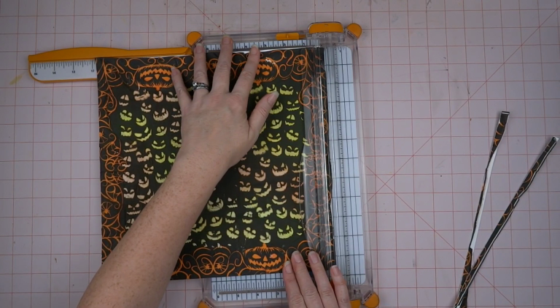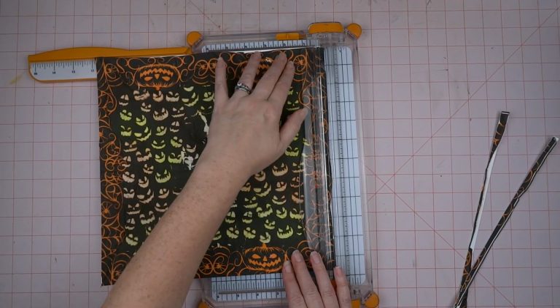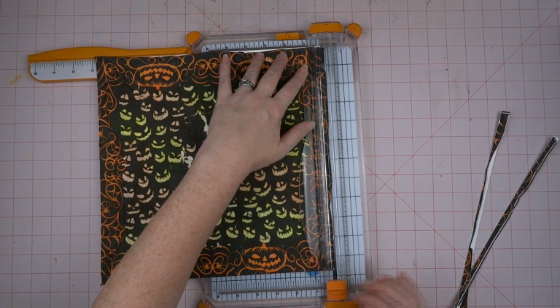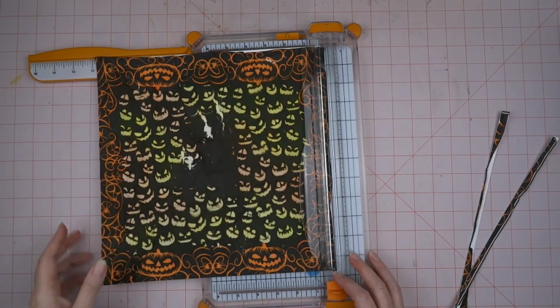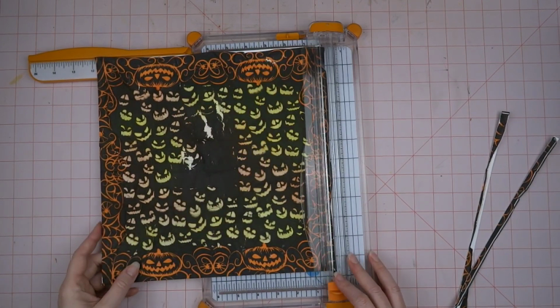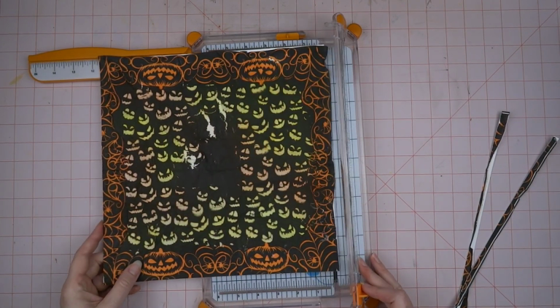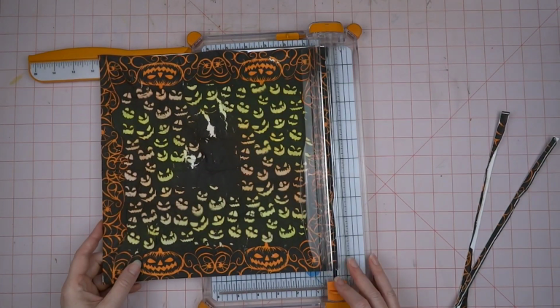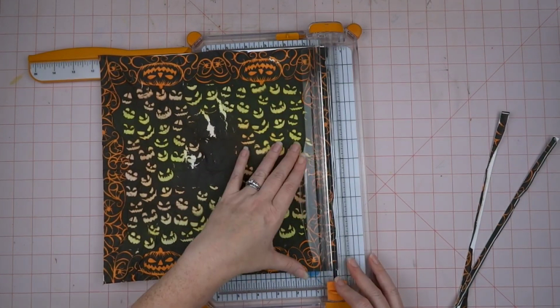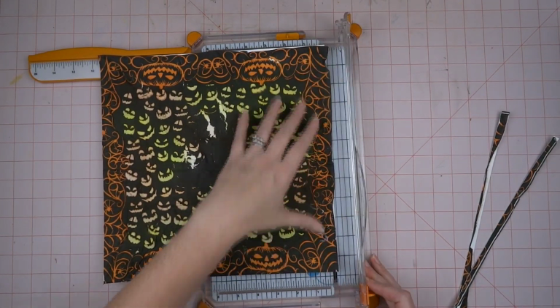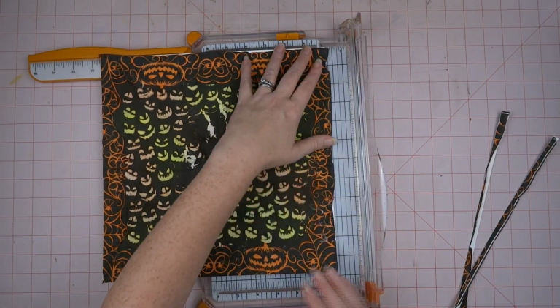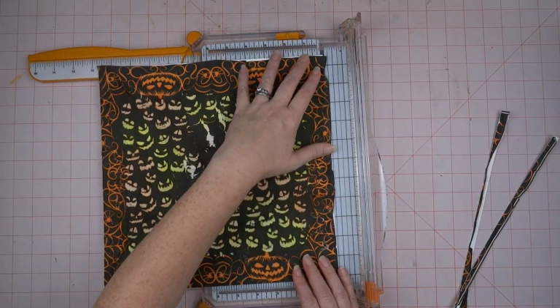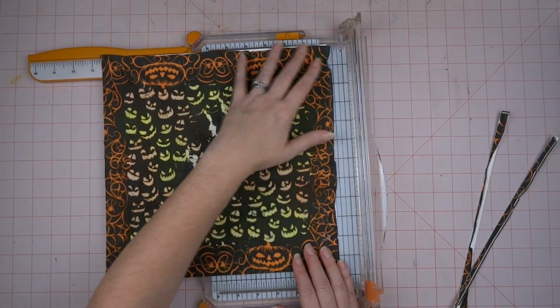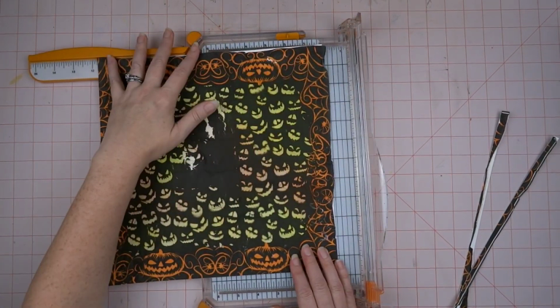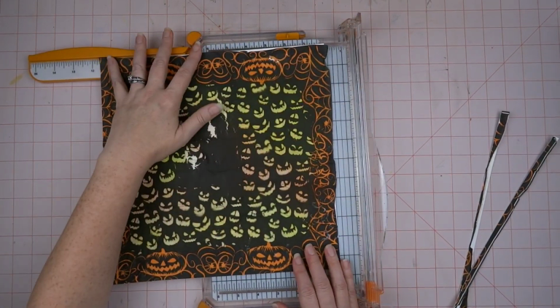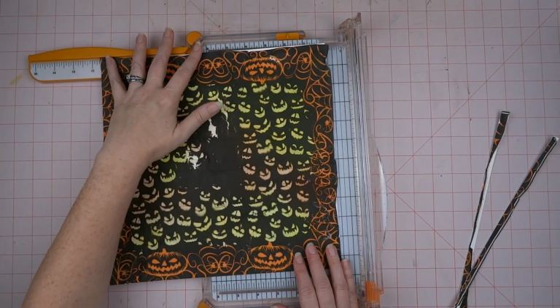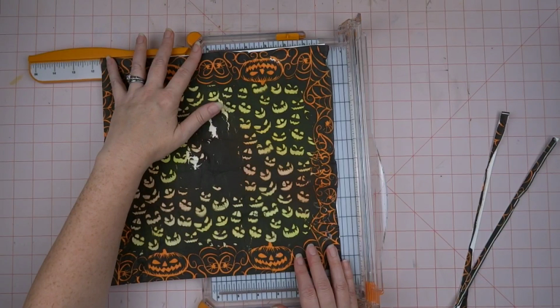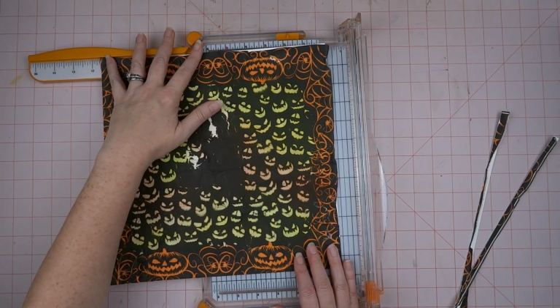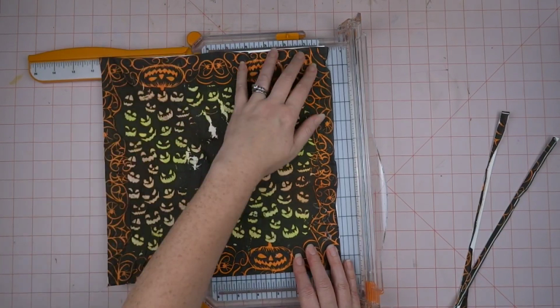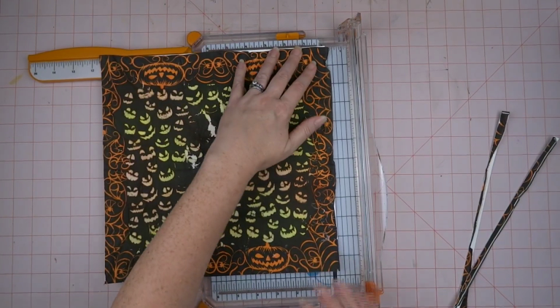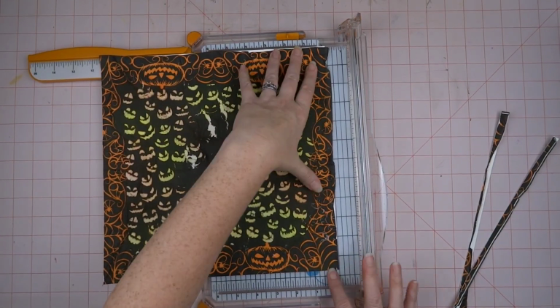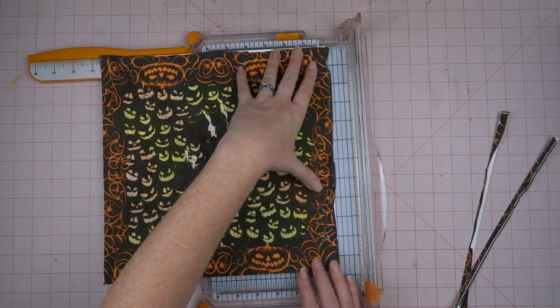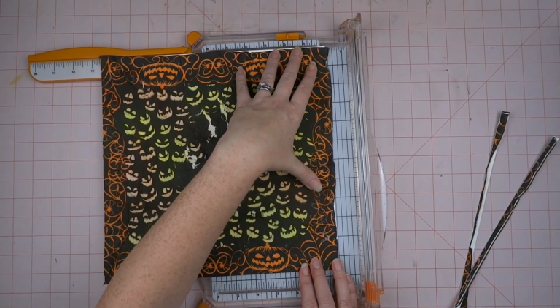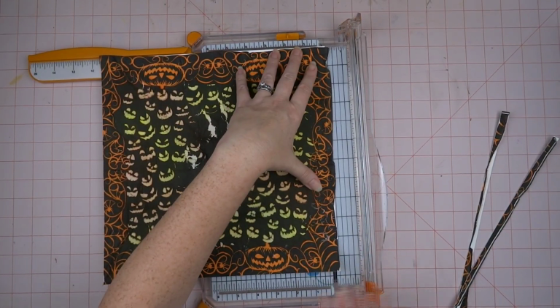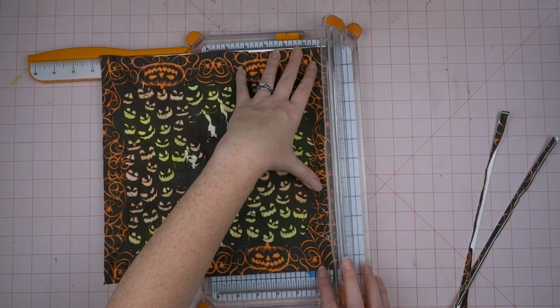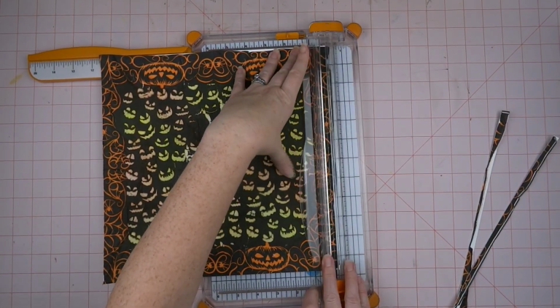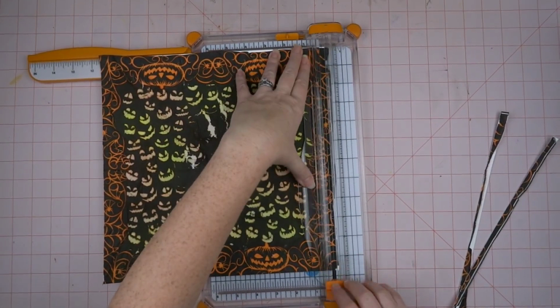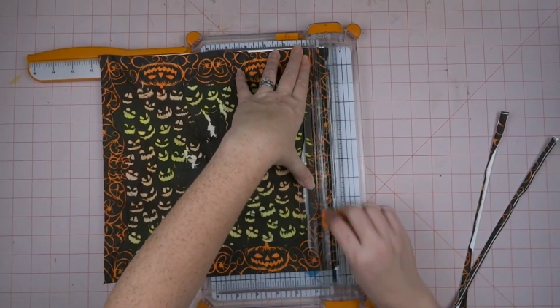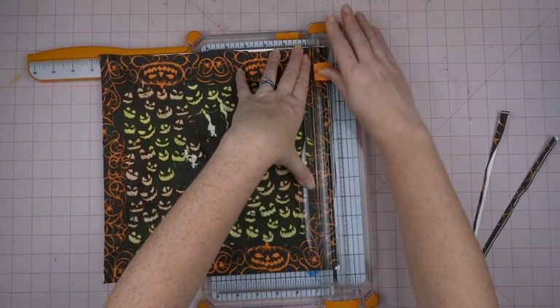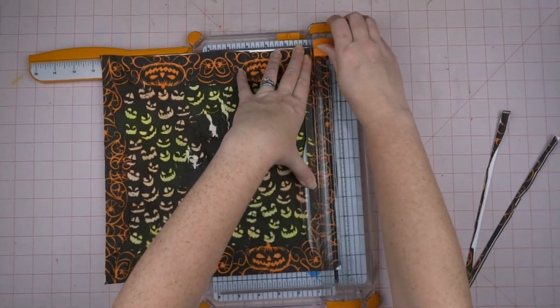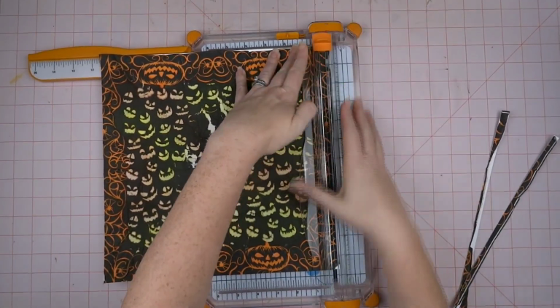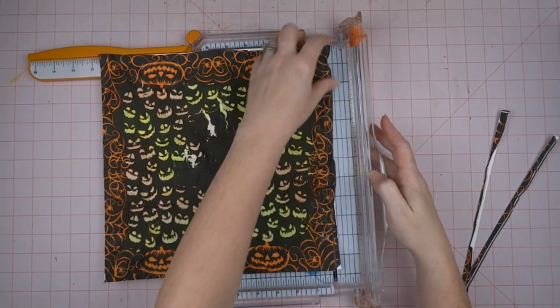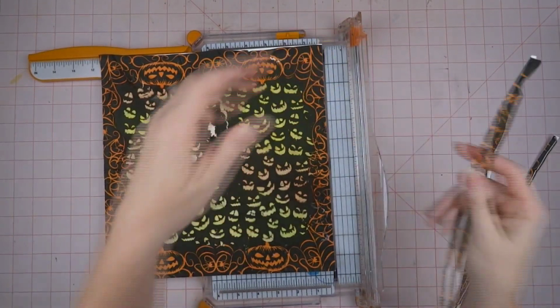I peeled the napkin apart, so this is just the top layer of a two-layer napkin. I don't remember what year I got these Halloween napkins, but I think they're really cool. I like the jack-o-lanterns — if you don't know yet, I really love jack-o-lanterns.